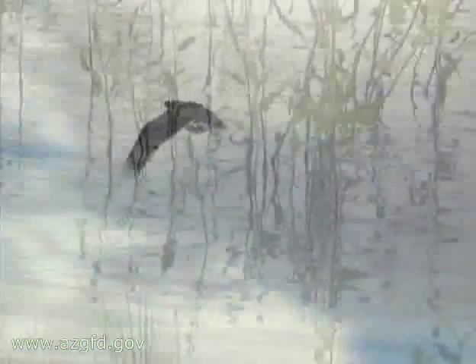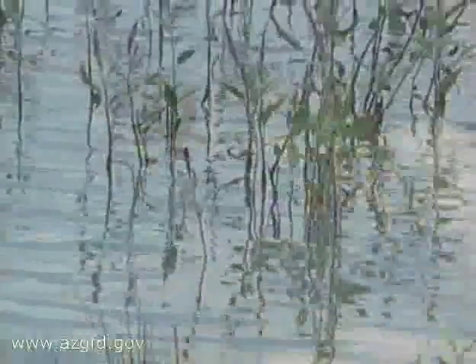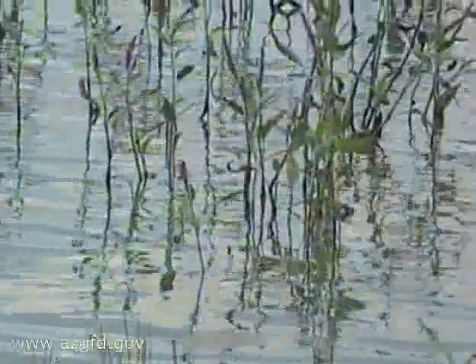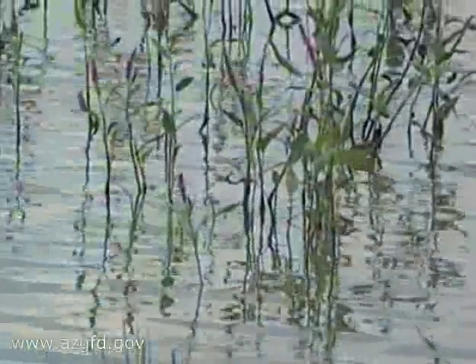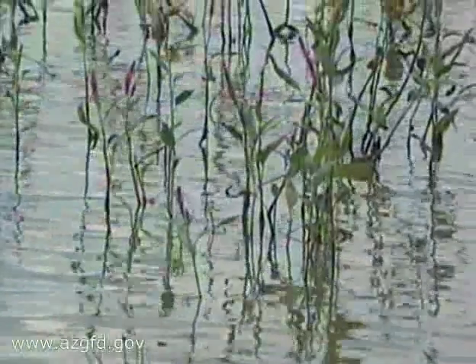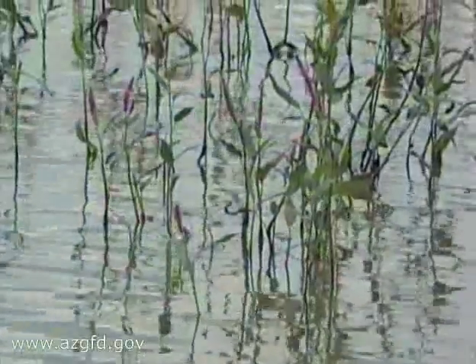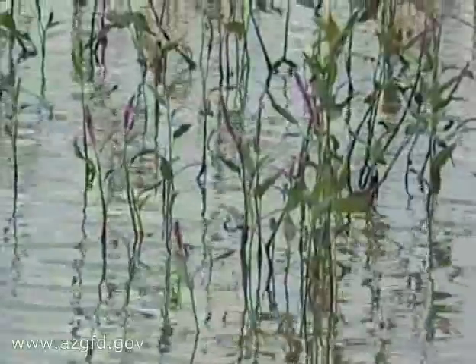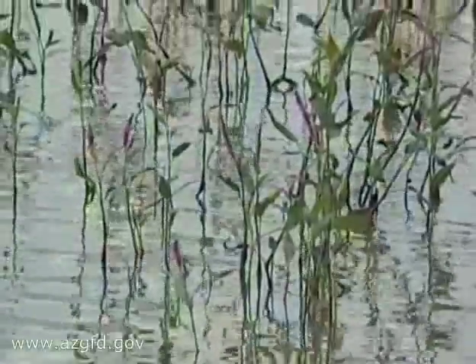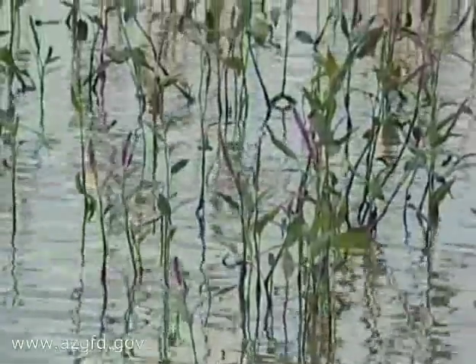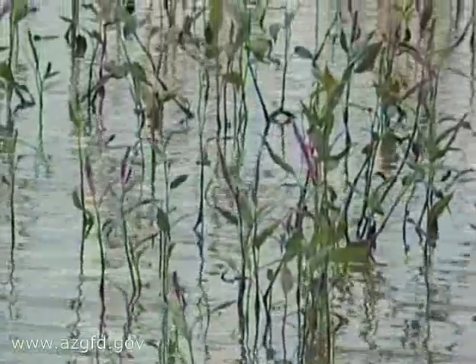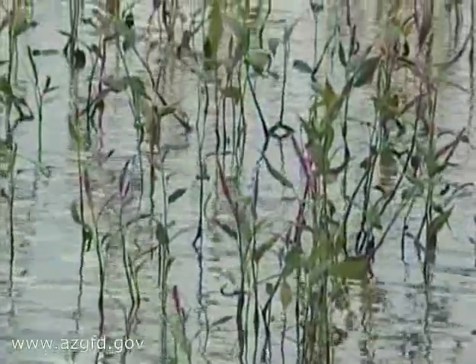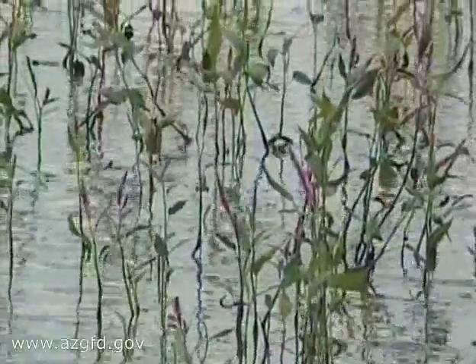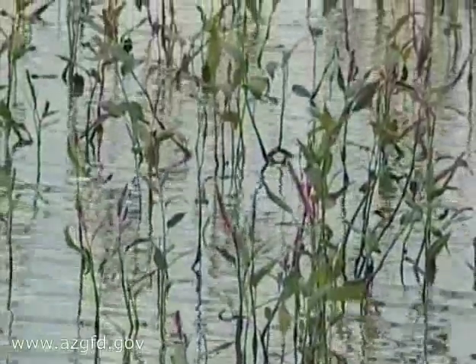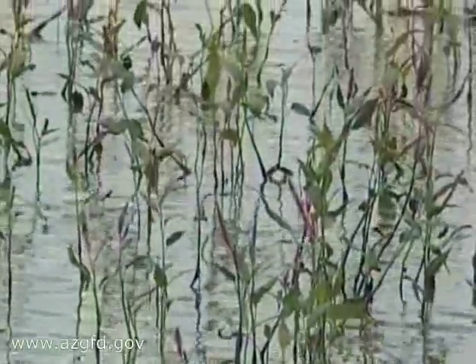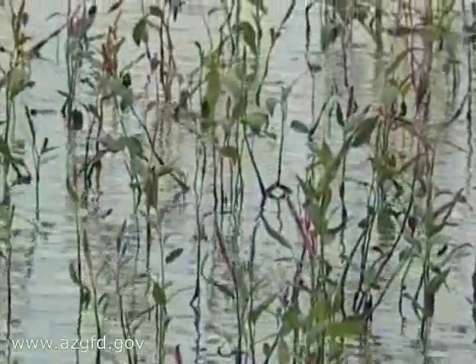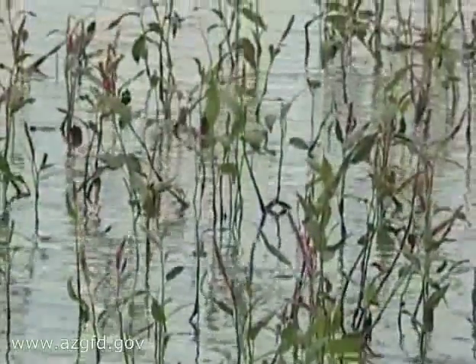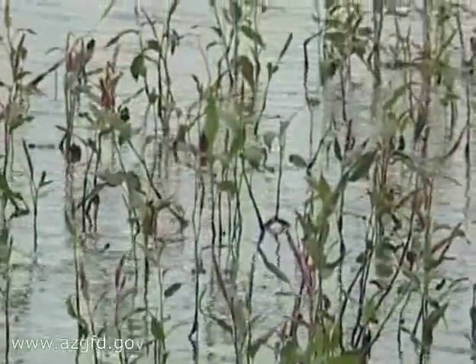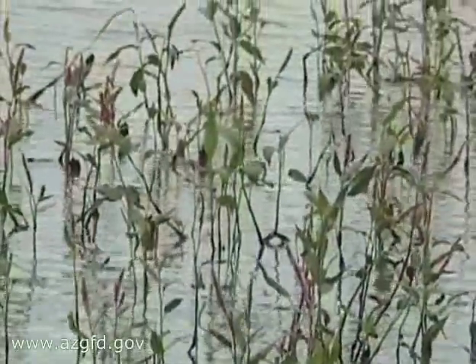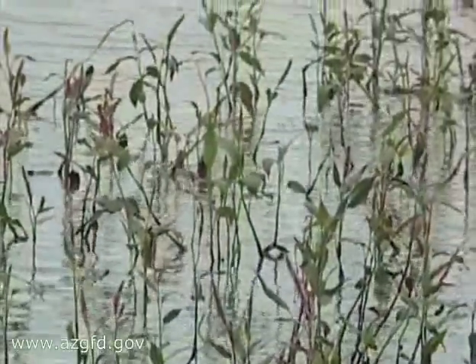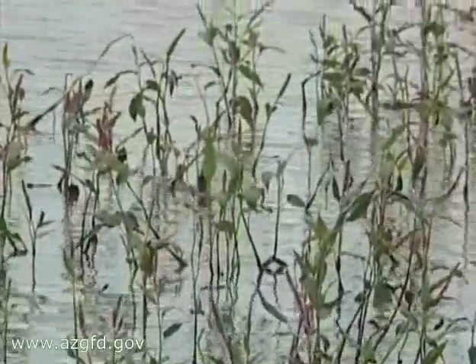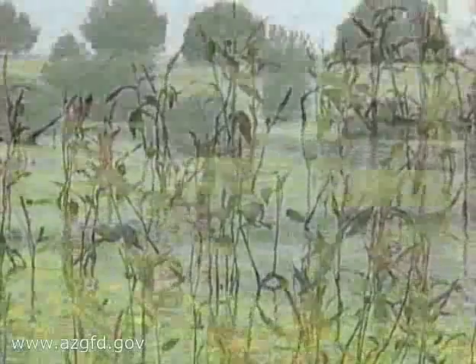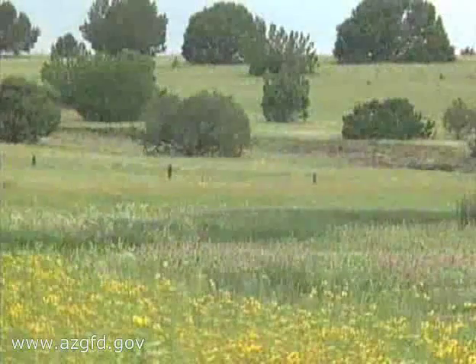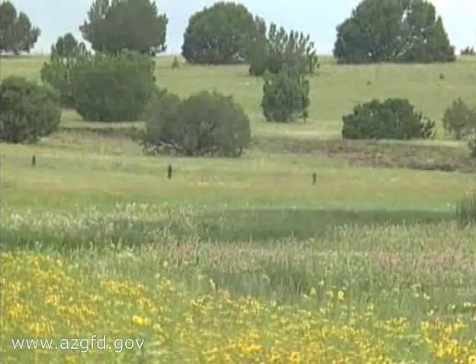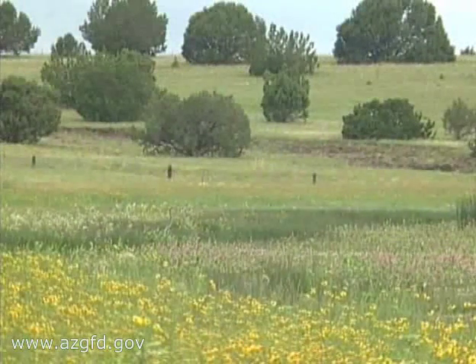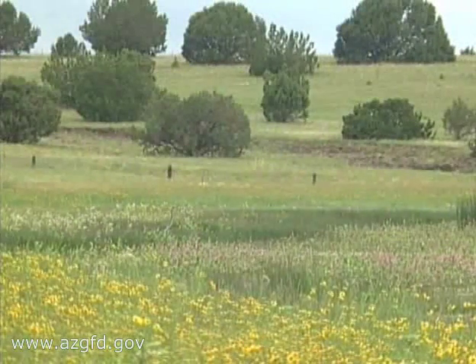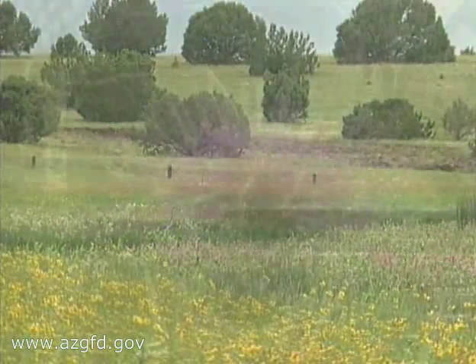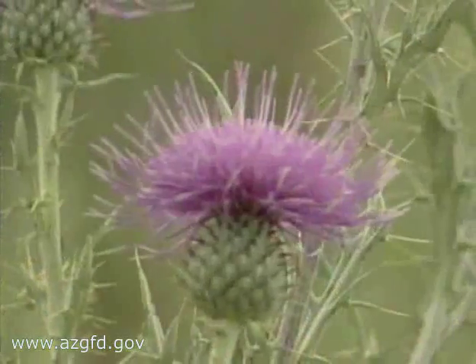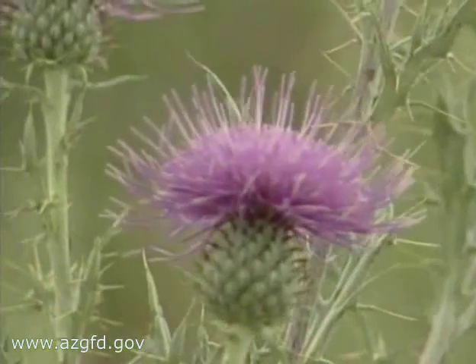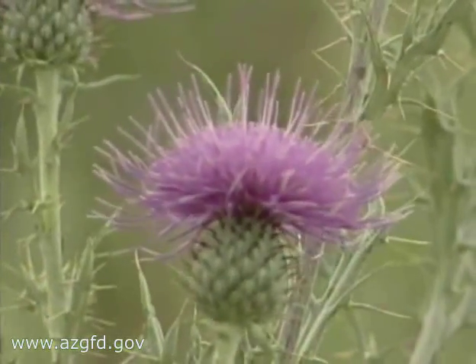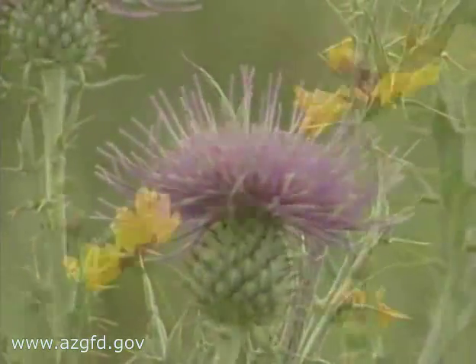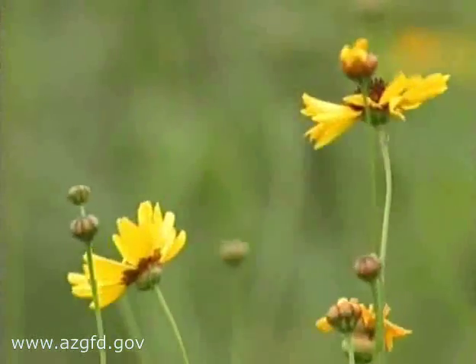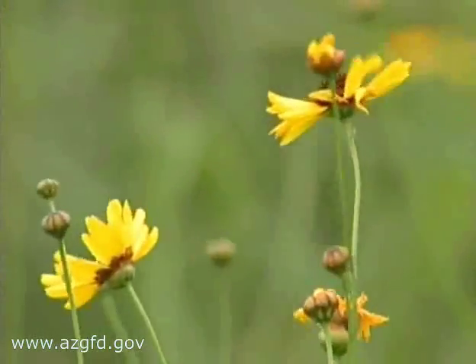Kanikinik Lake gets its name from a type of plant native to the area, rumored to have strong medicinal powers. Even in late summer, I found plenty of beautiful flowers lining the shore.